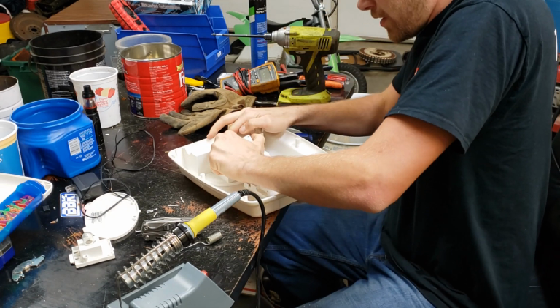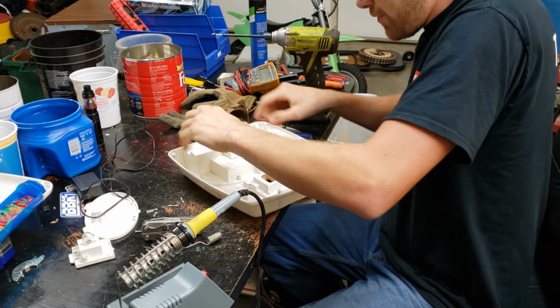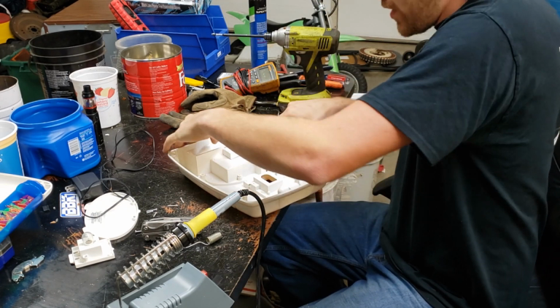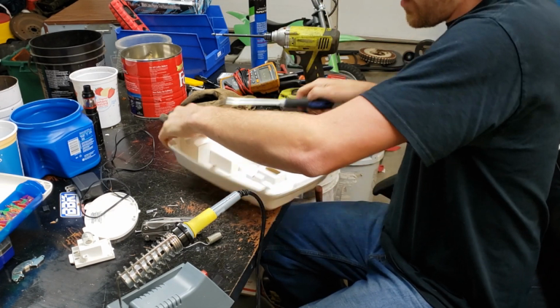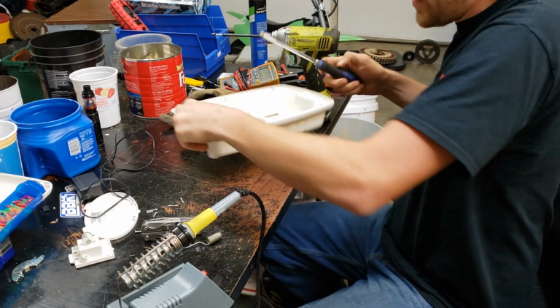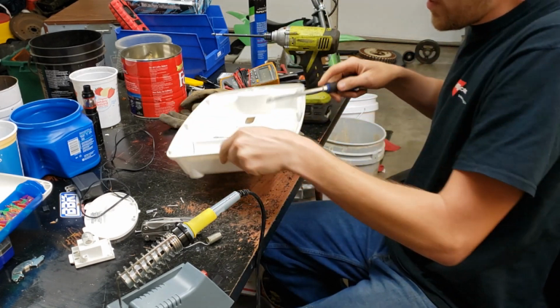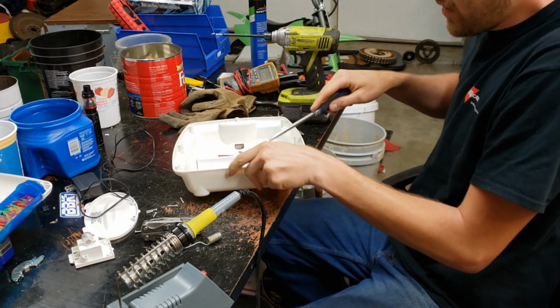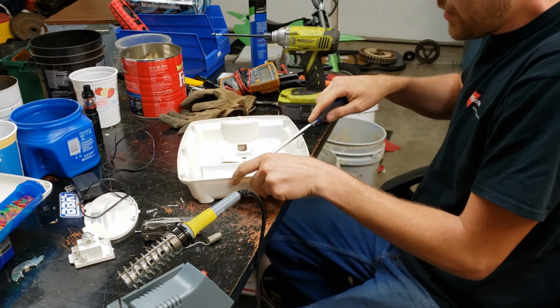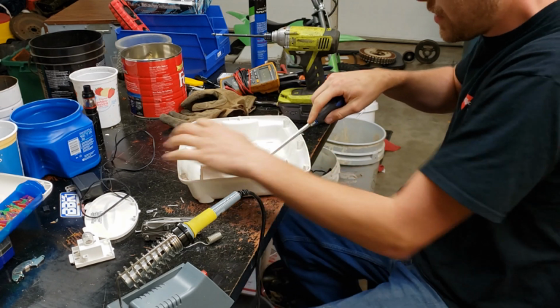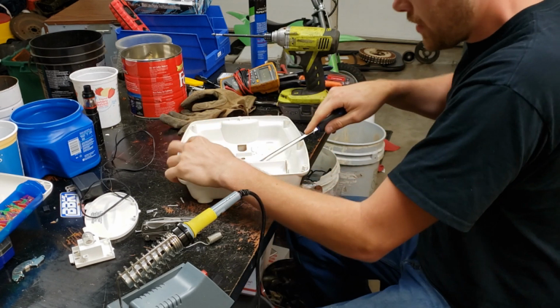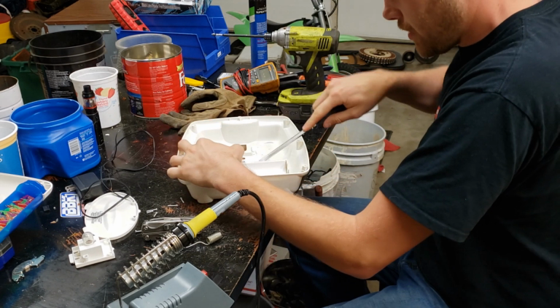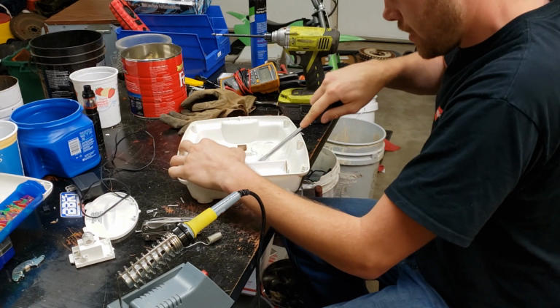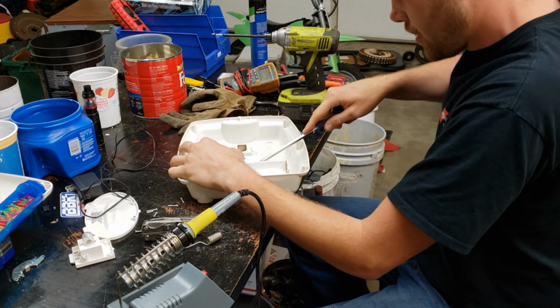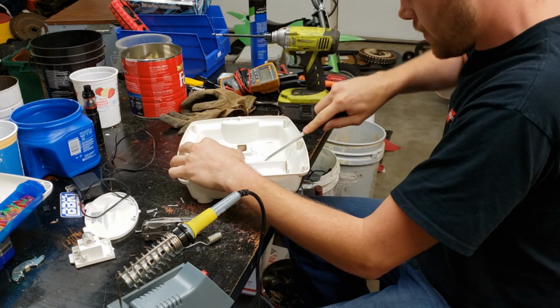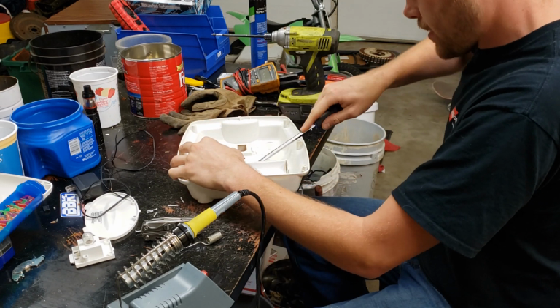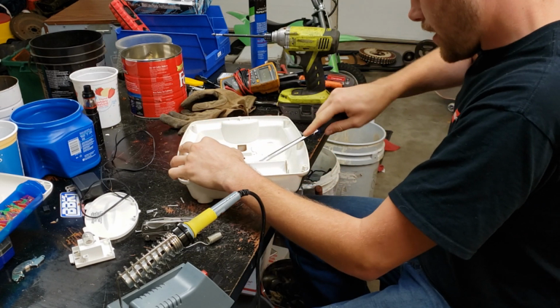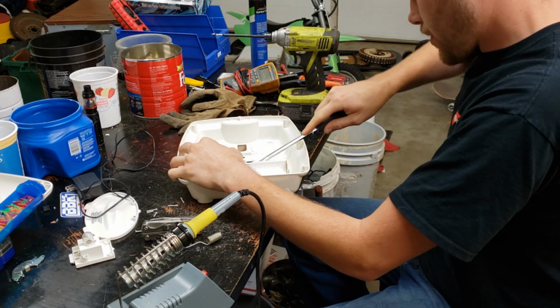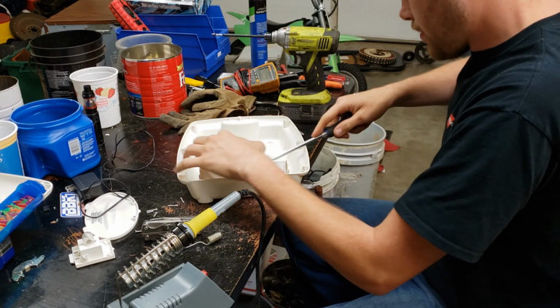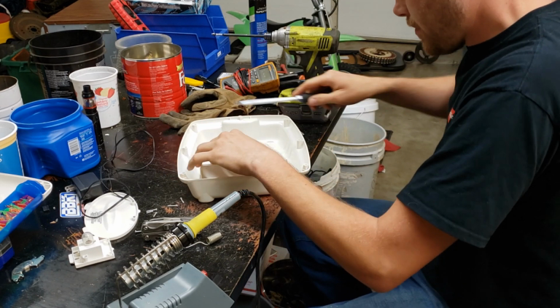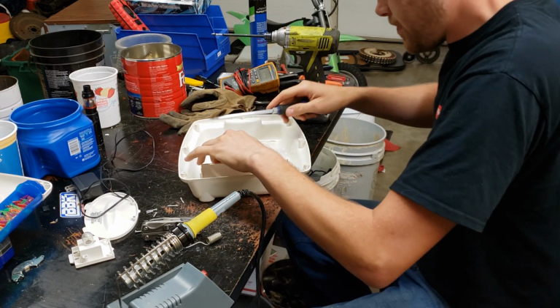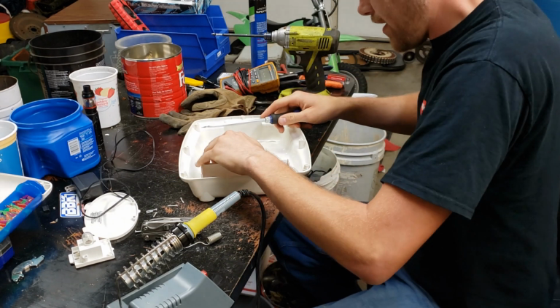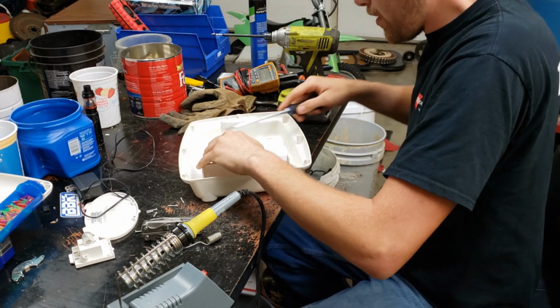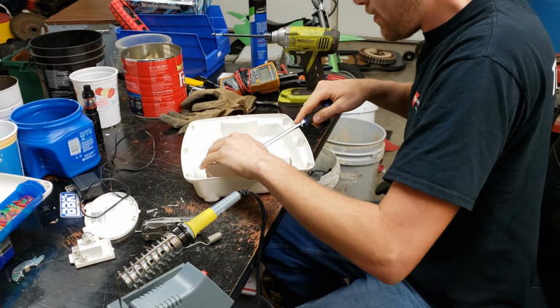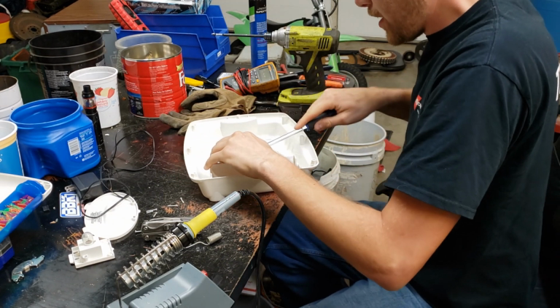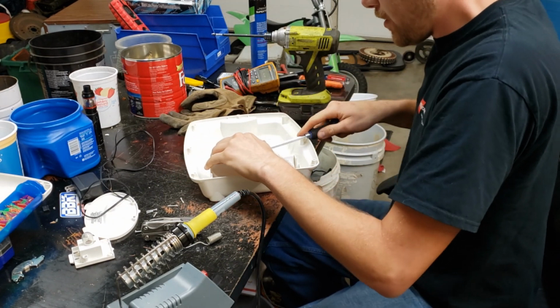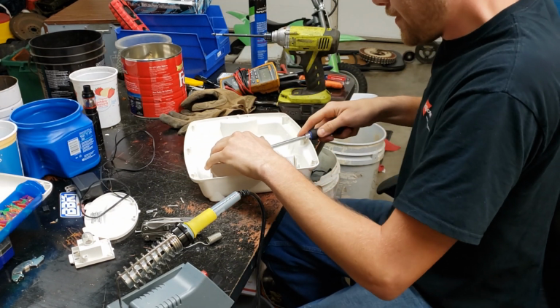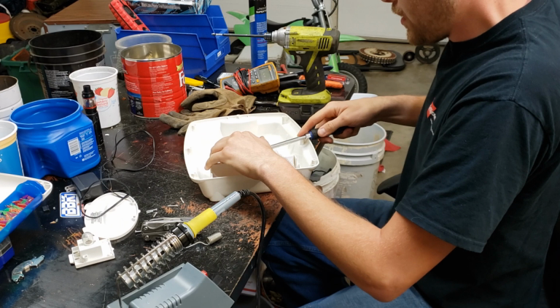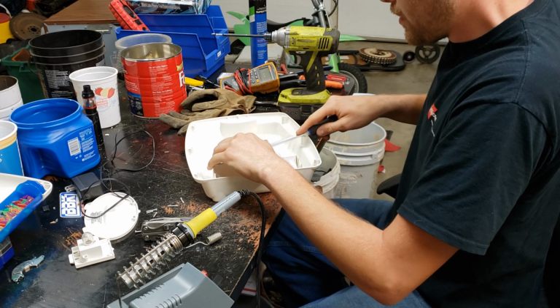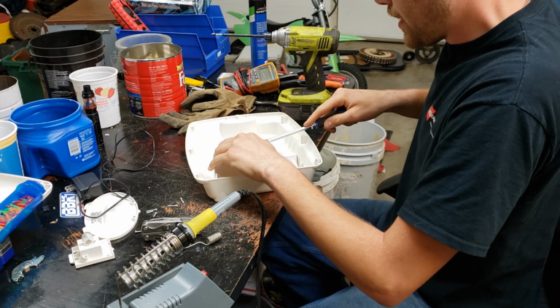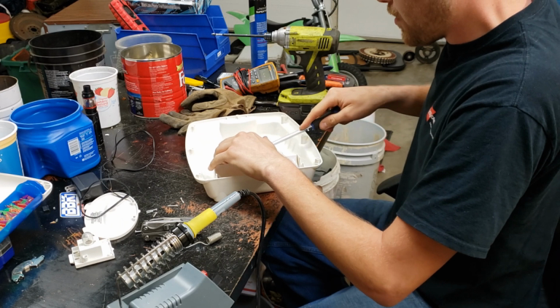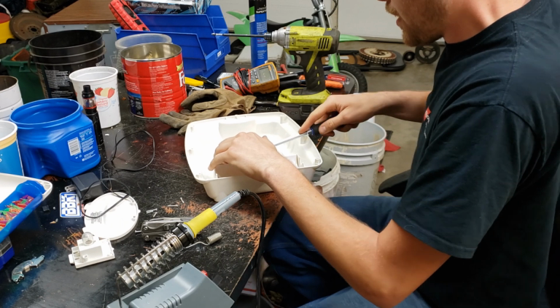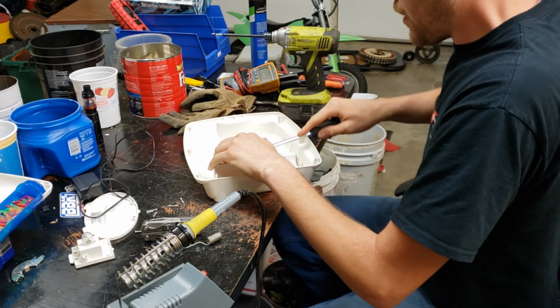Some toys are going to be easier than others. Some, like this light, are not meant to be taken apart — no one ever really takes apart a Light-Brite.